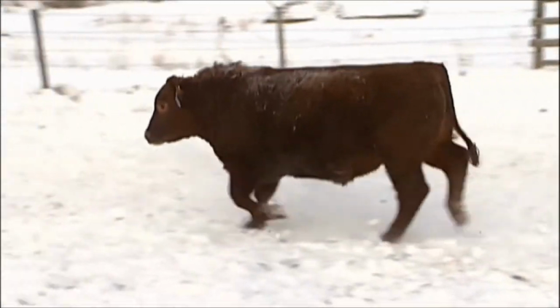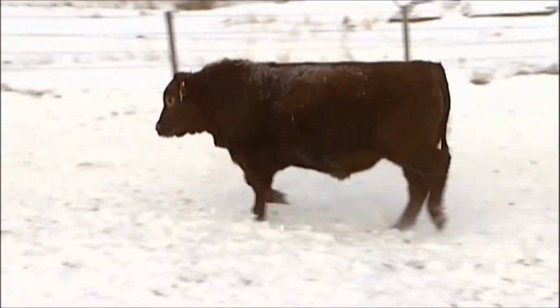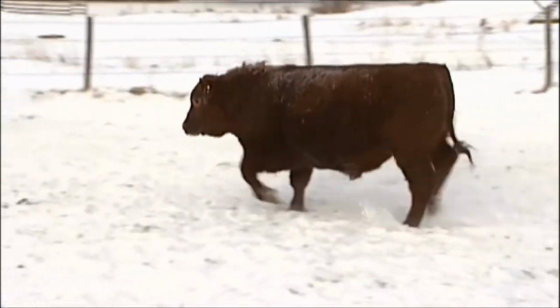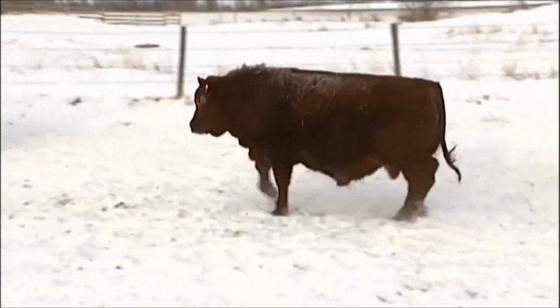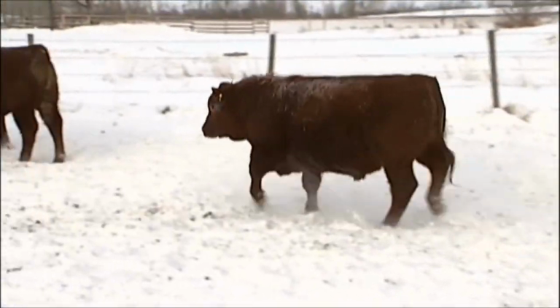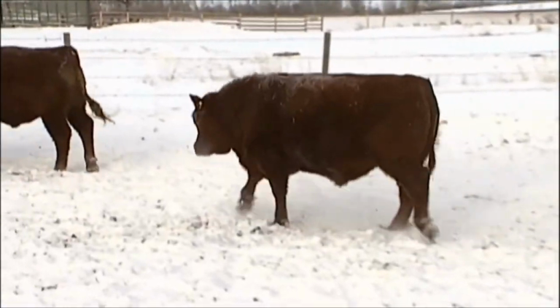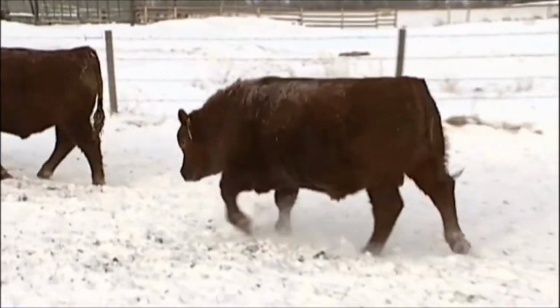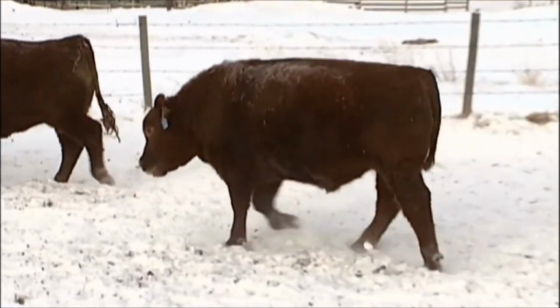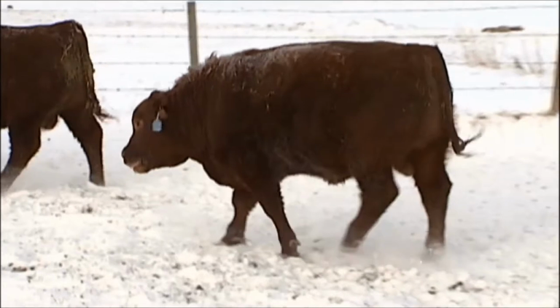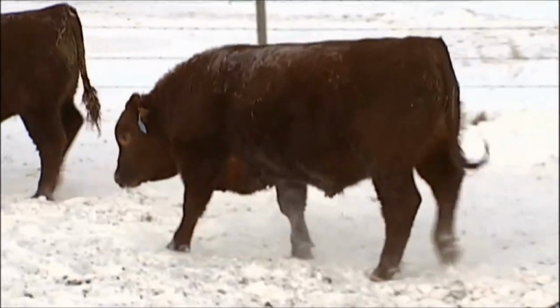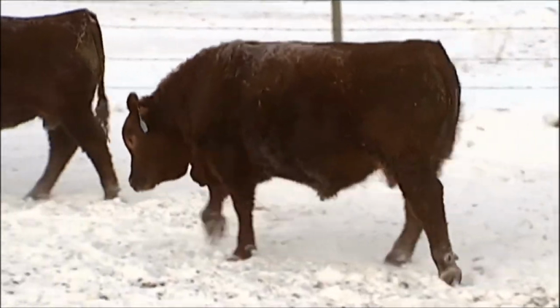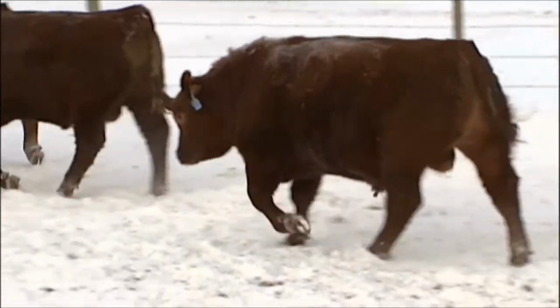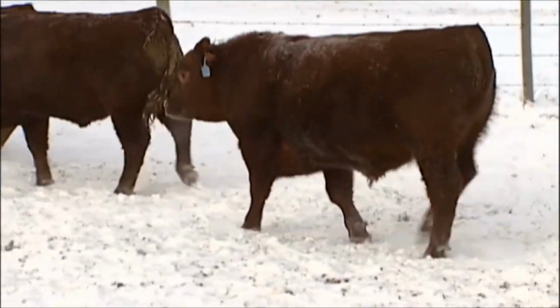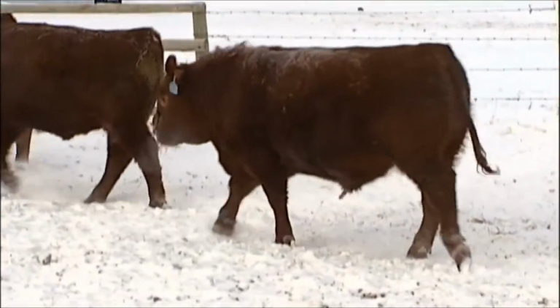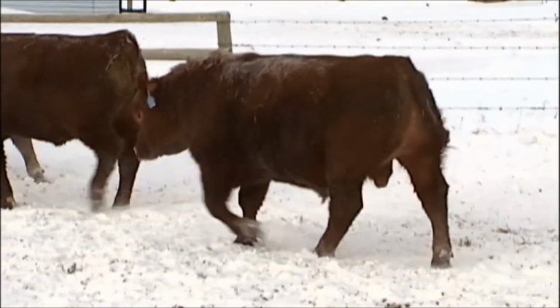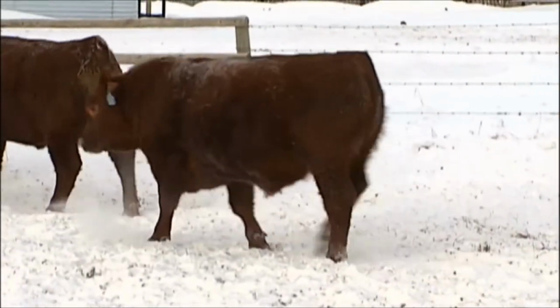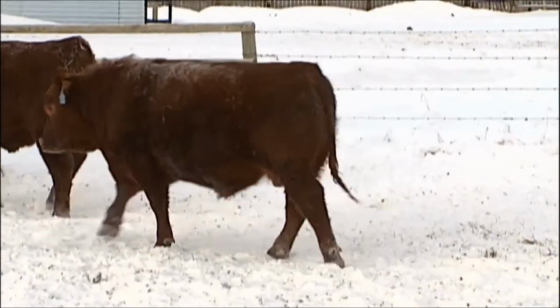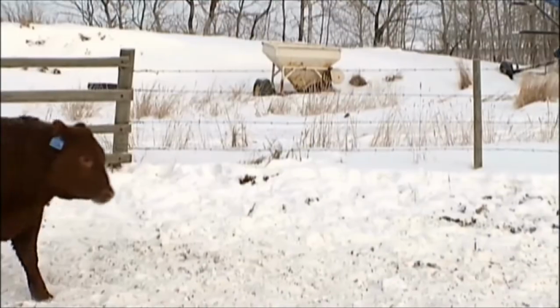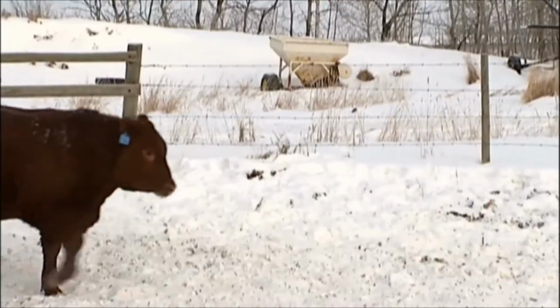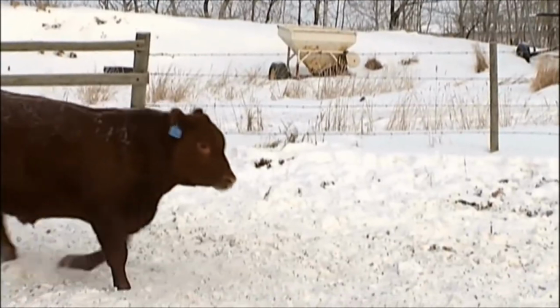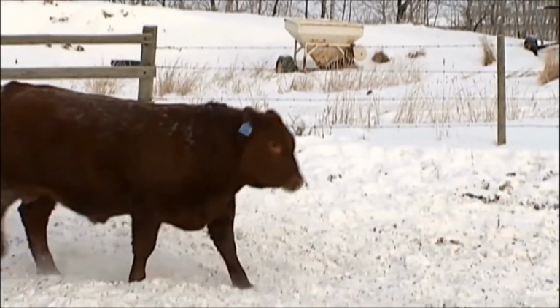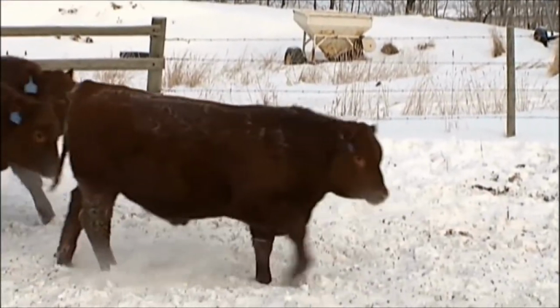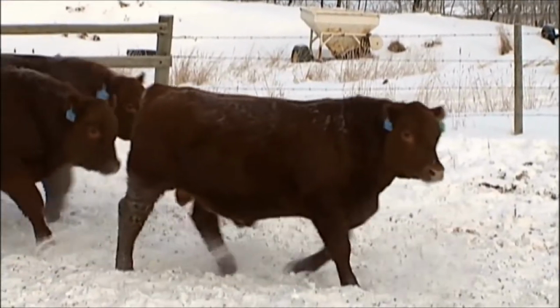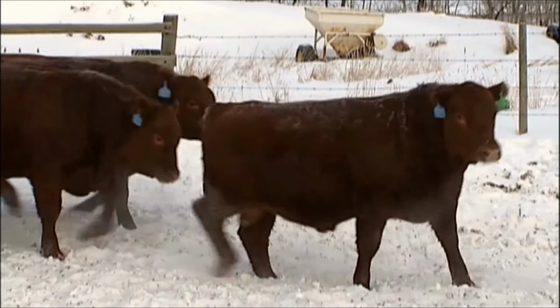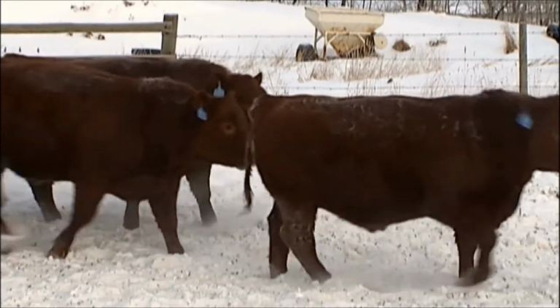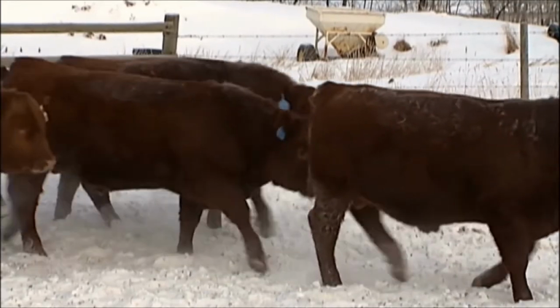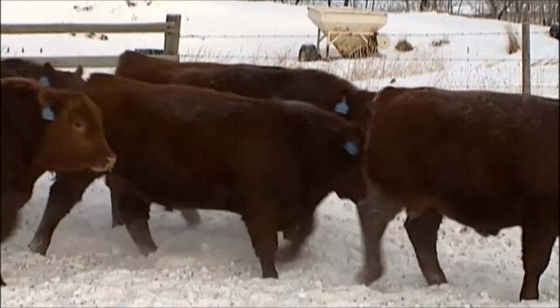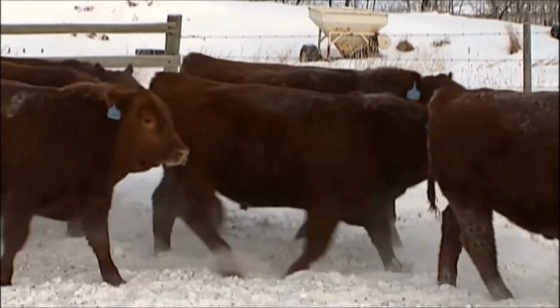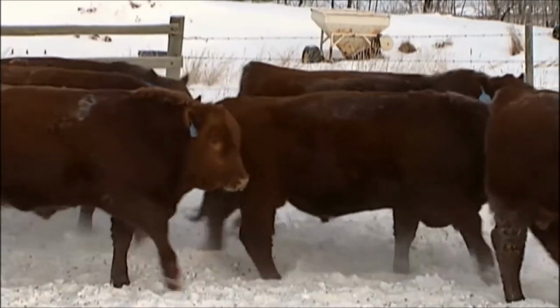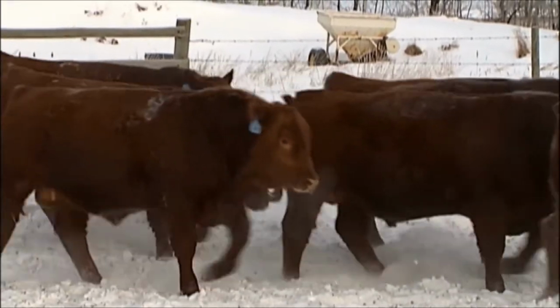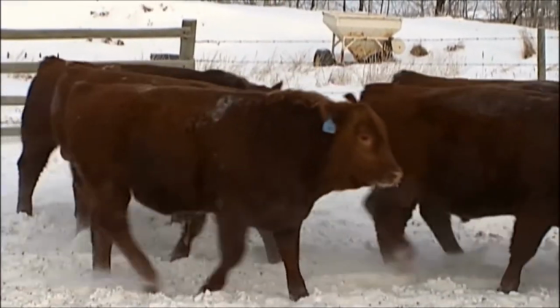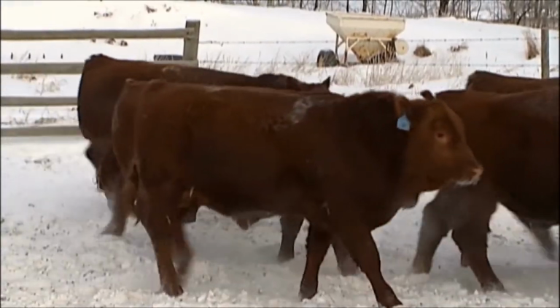They're much like the last pen we looked at — just incredibly thick, beefy bulls with a tremendous amount of pay weight for their age. These bulls come off very light birth weights.